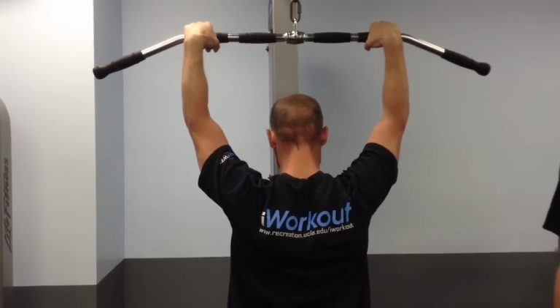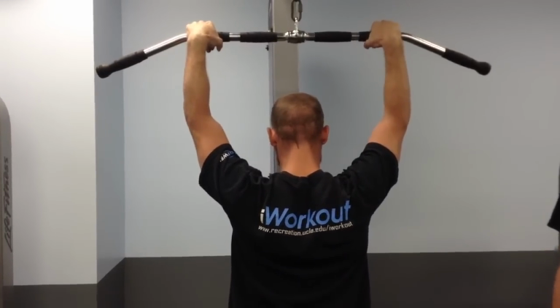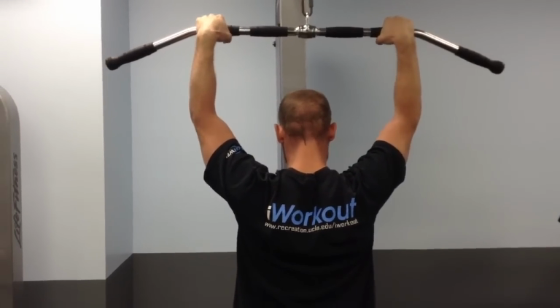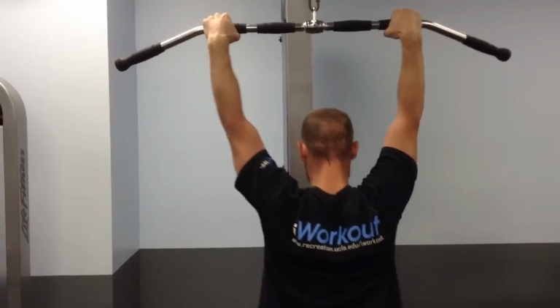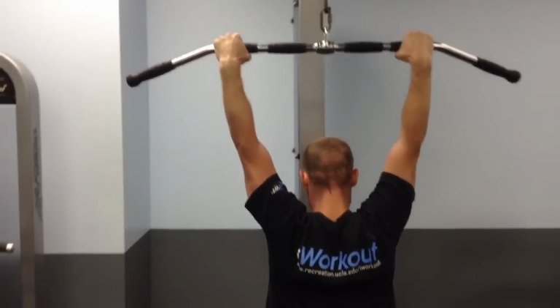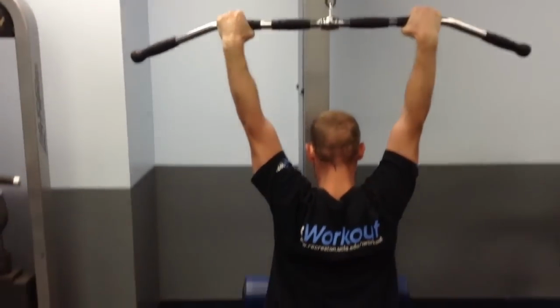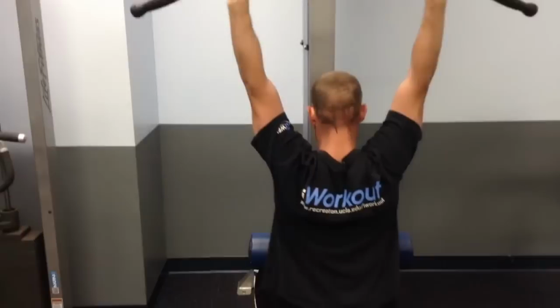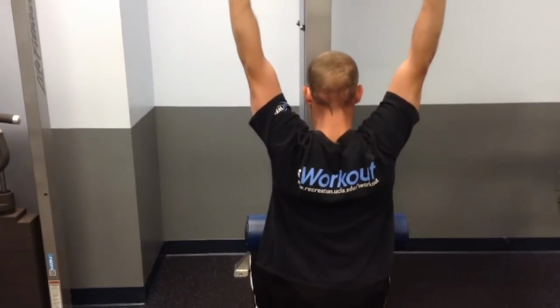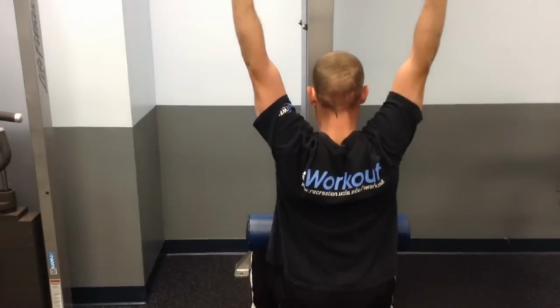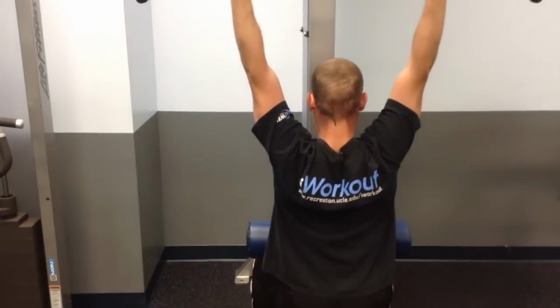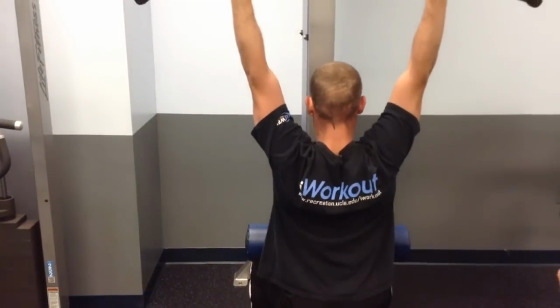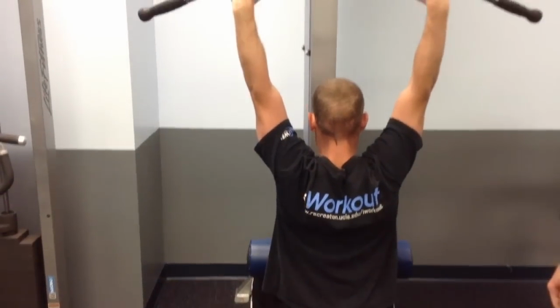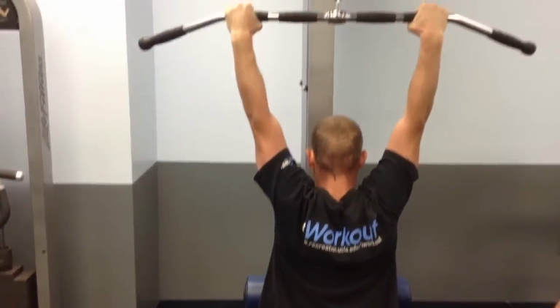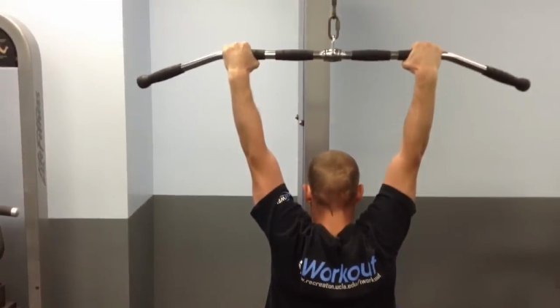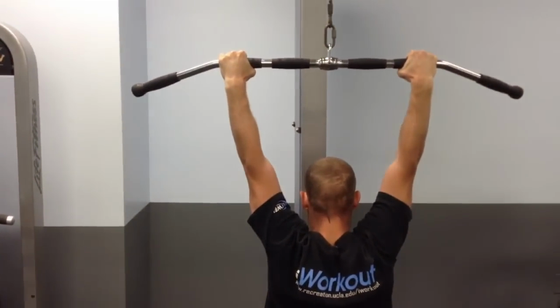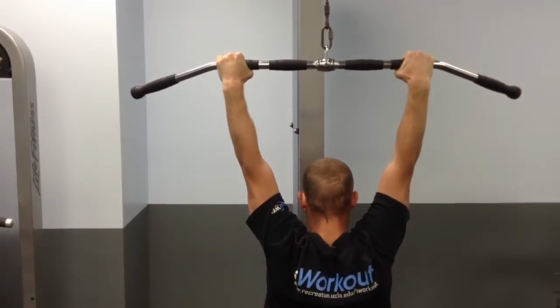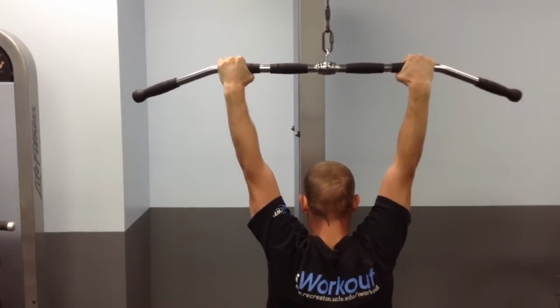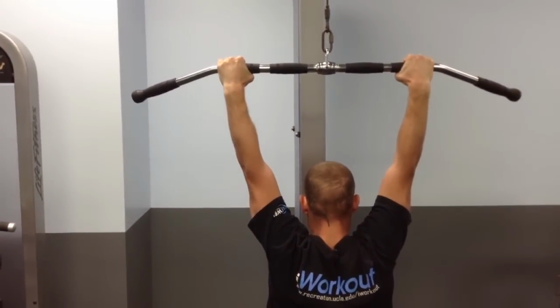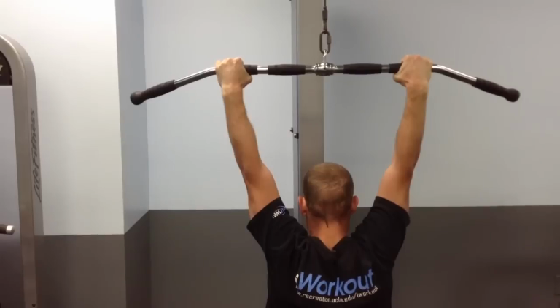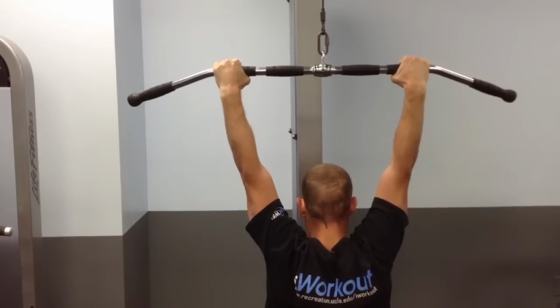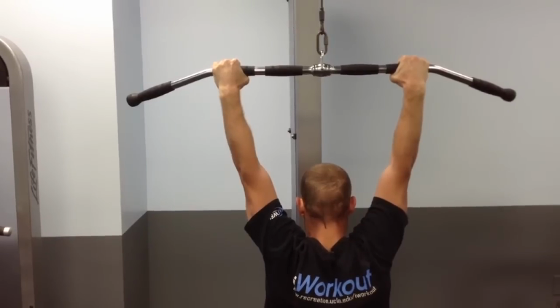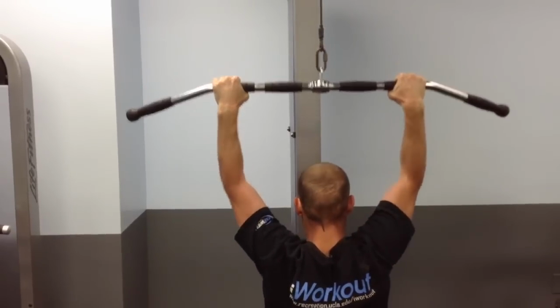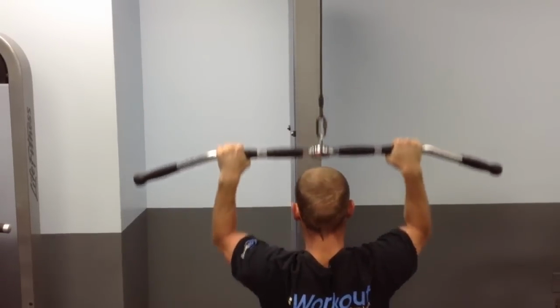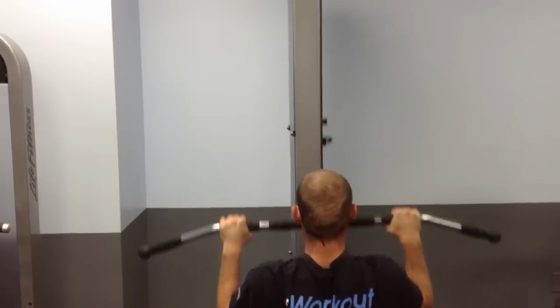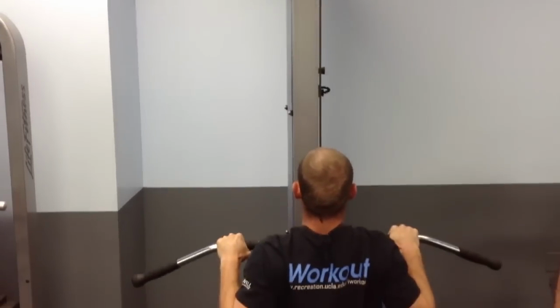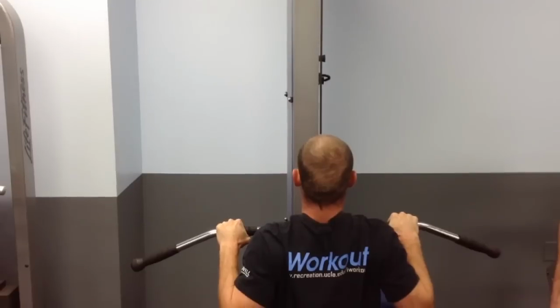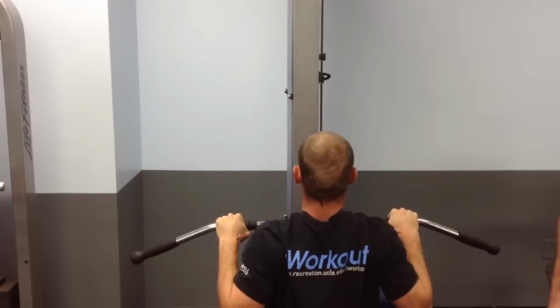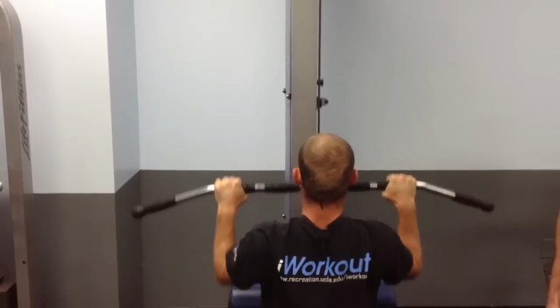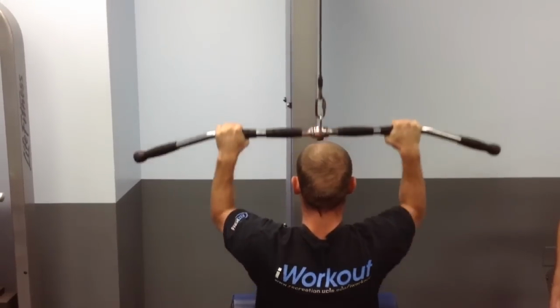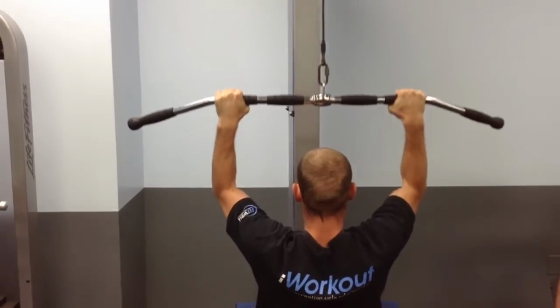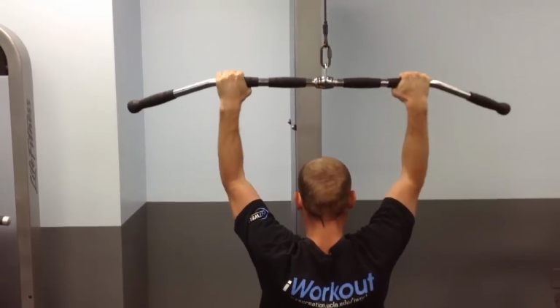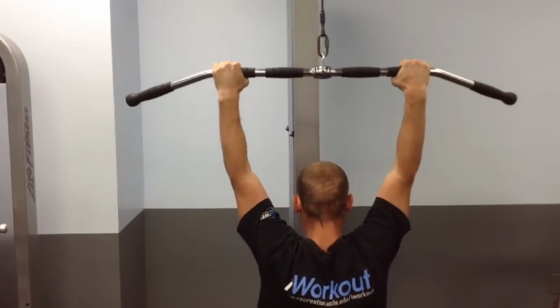Wedge your knees under the pad and start off with your shoulder blades relaxed, elbows locked out overhead. Pull the bar down until it makes contact with your chest, pinch your shoulder blades back and control it back up.